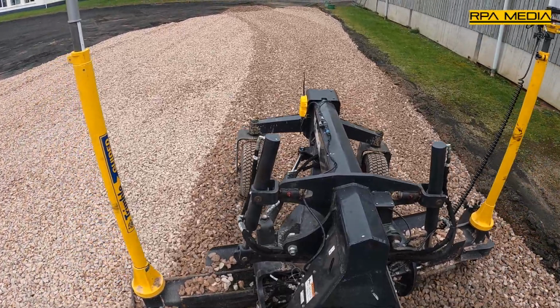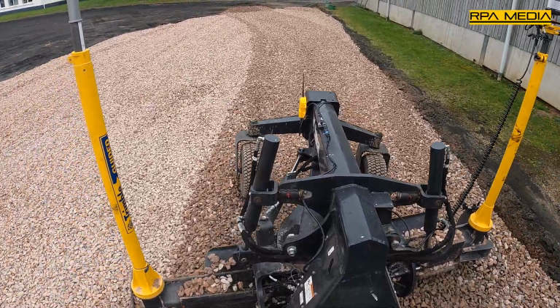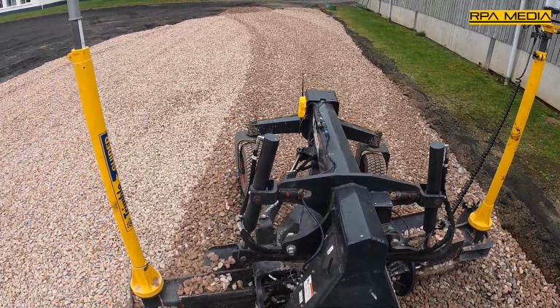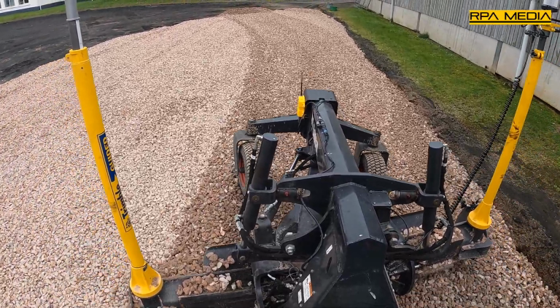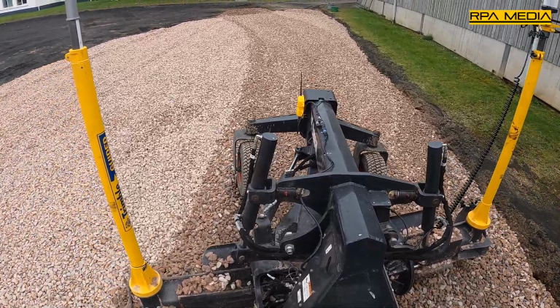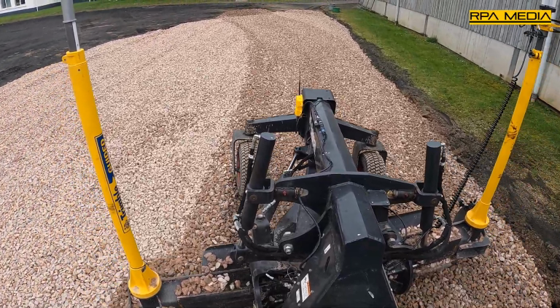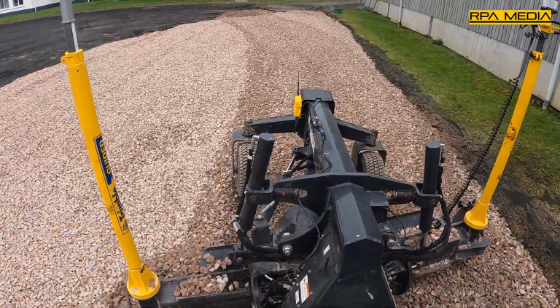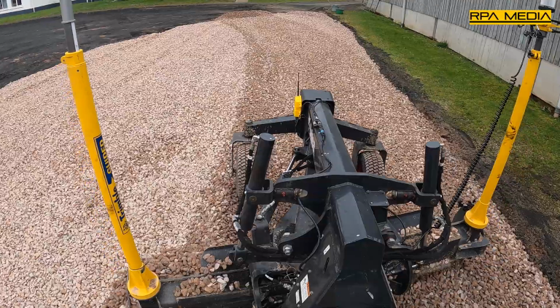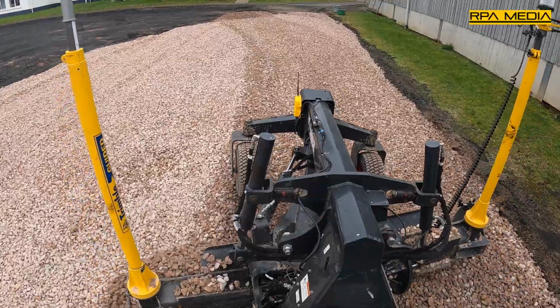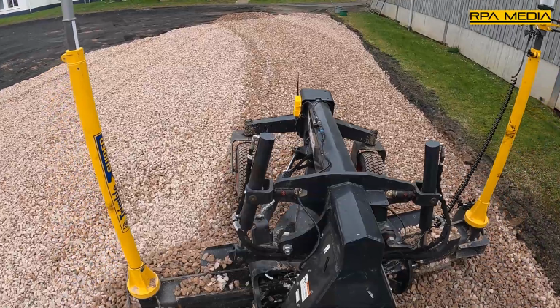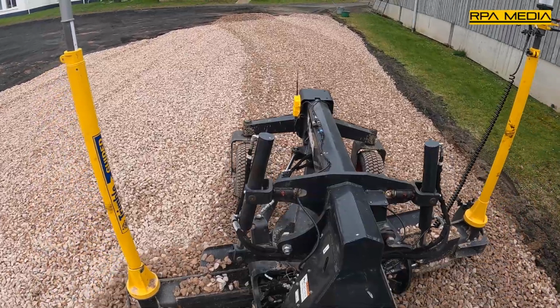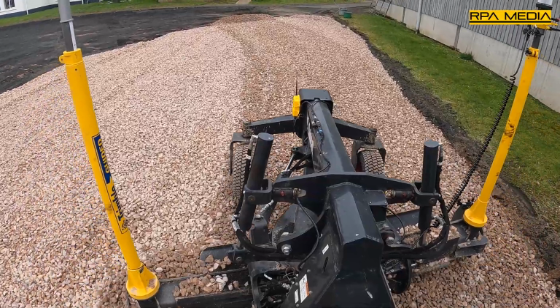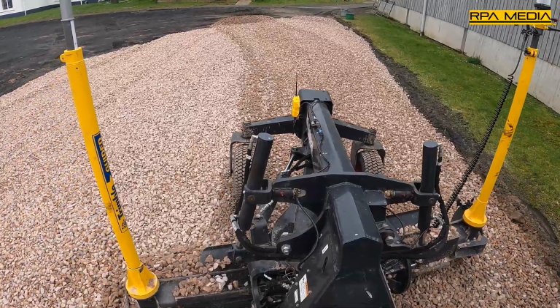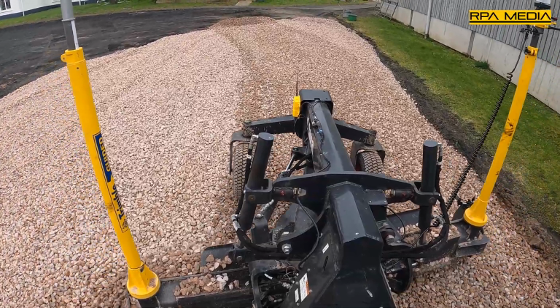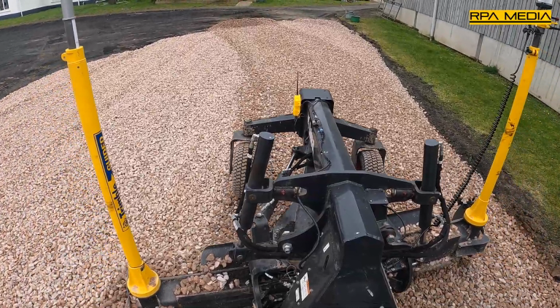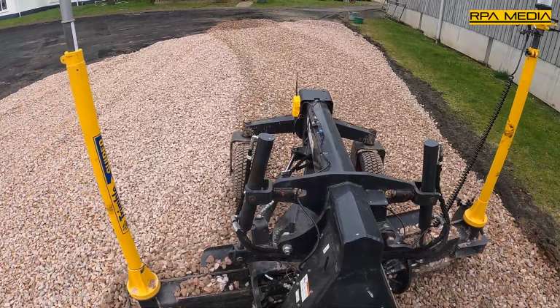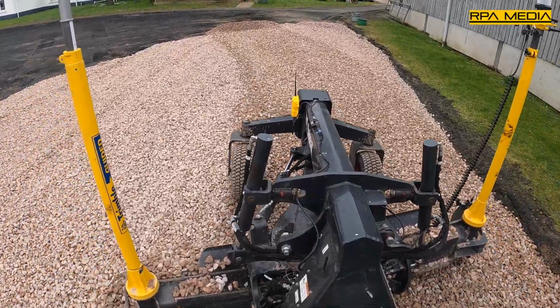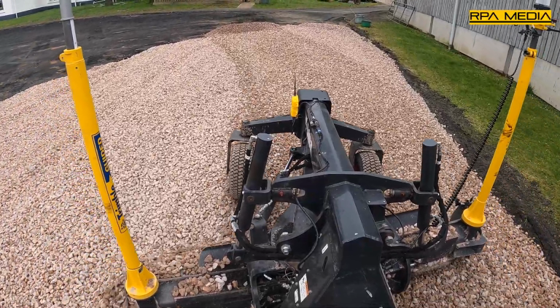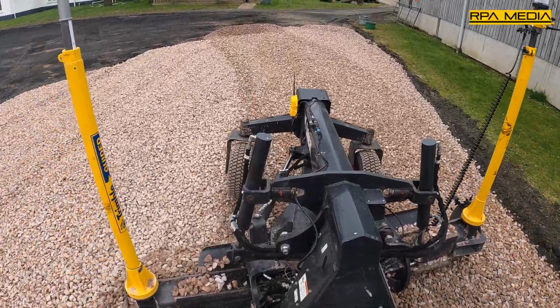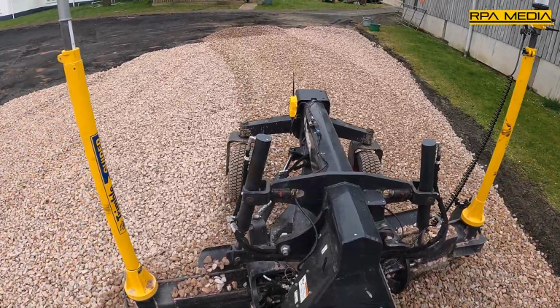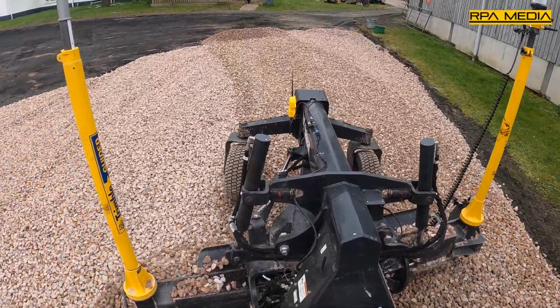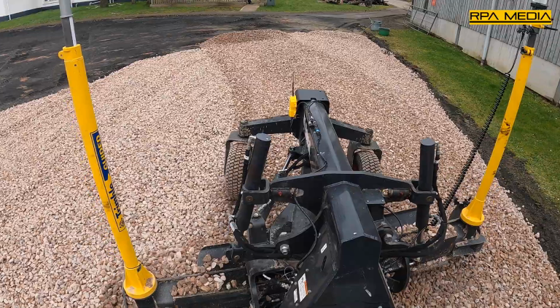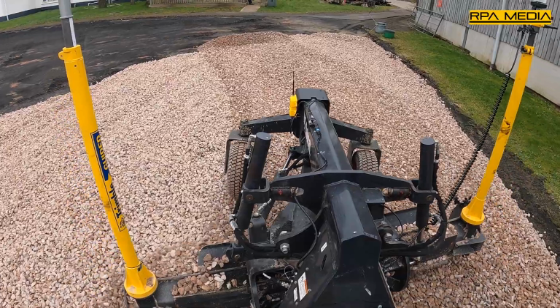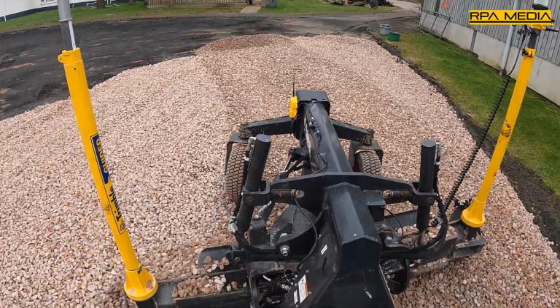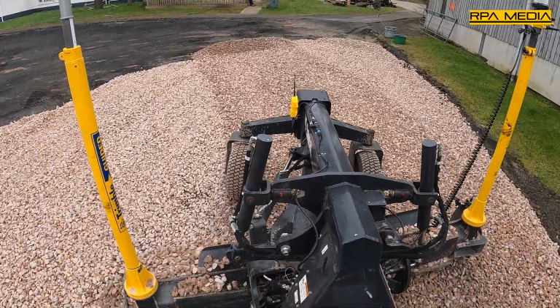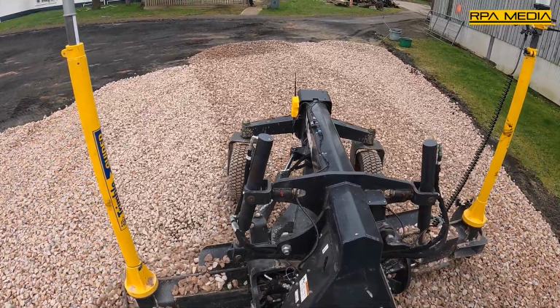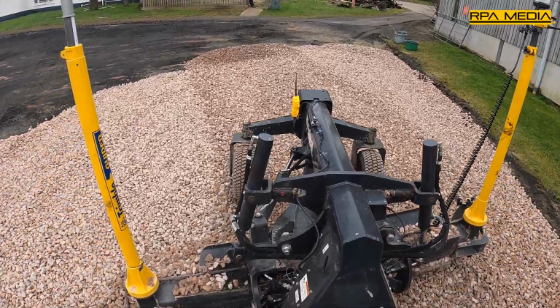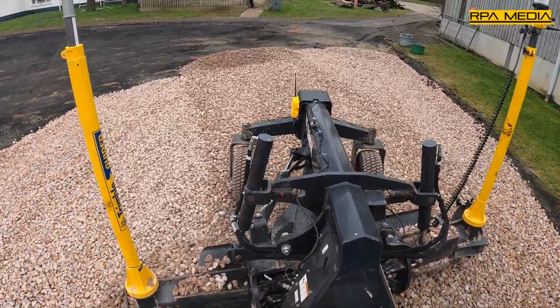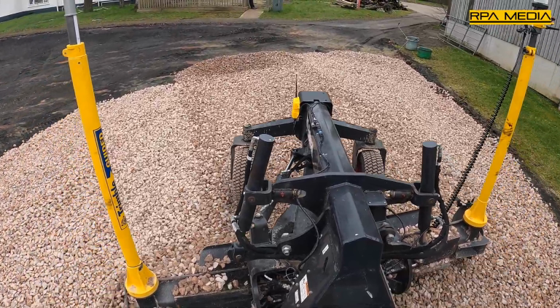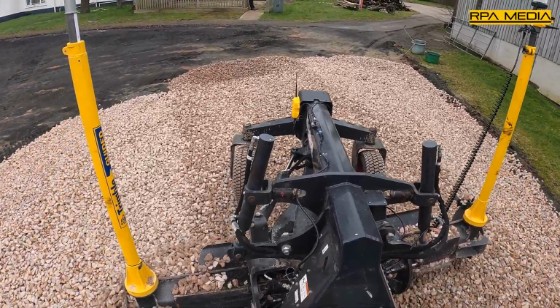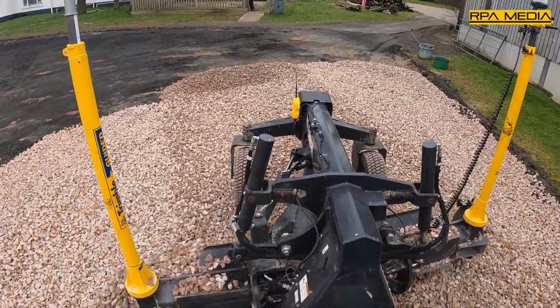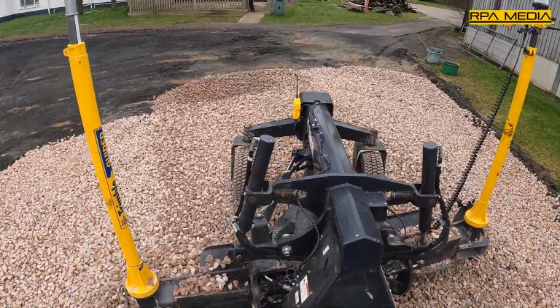This is going to give them millimetre control over a 3D design. The whole system is monitored and controlled by the Trimble SPS 930 machine control total station.